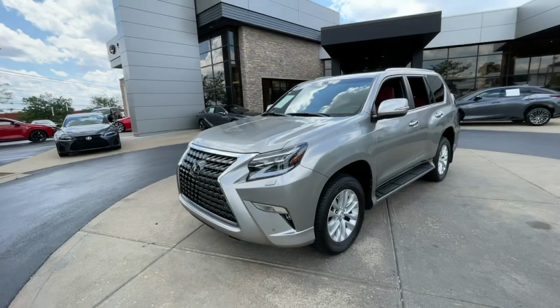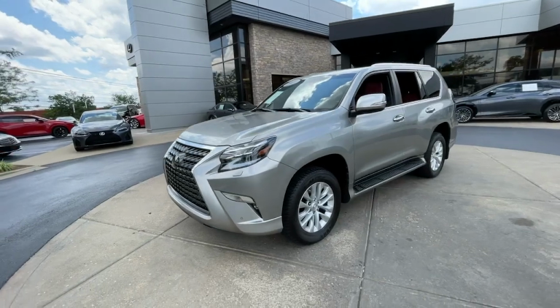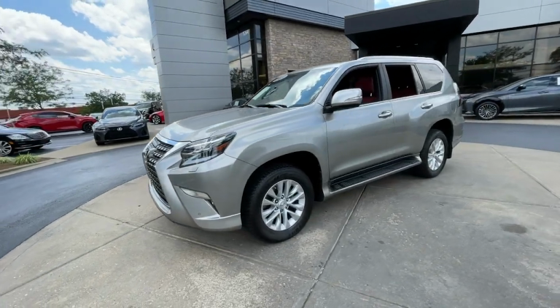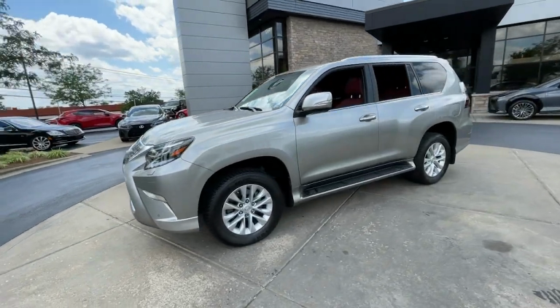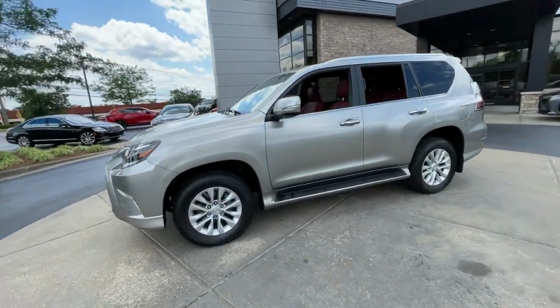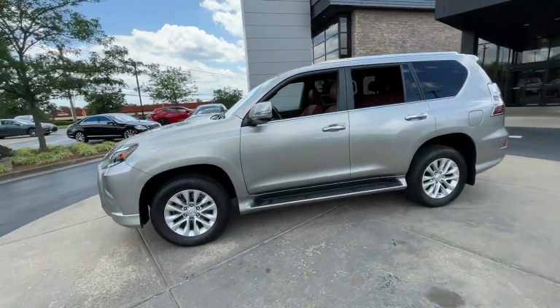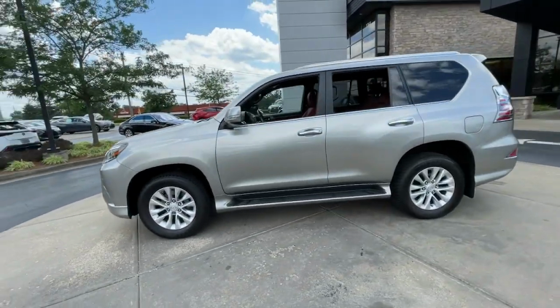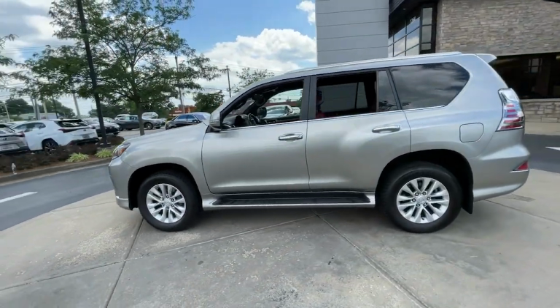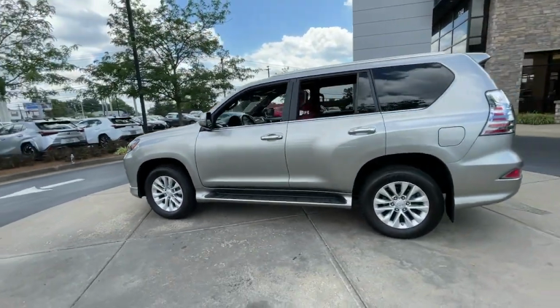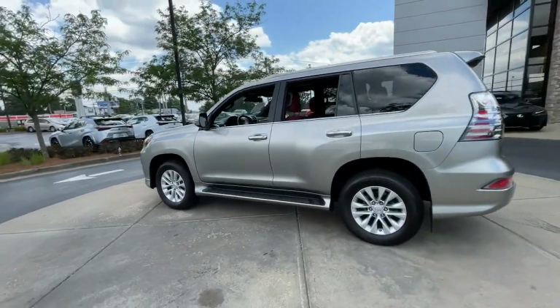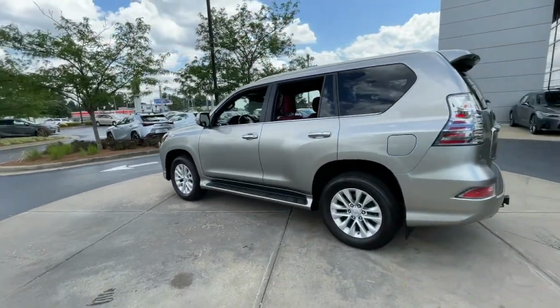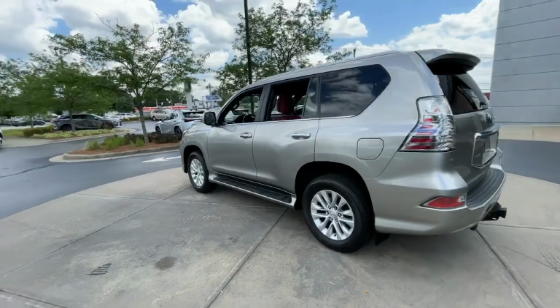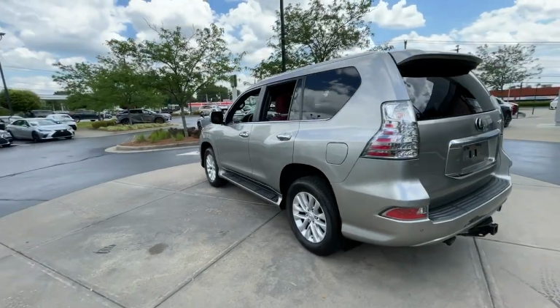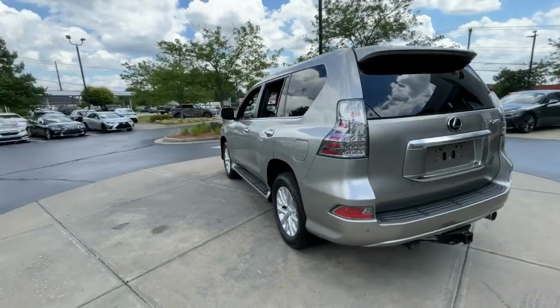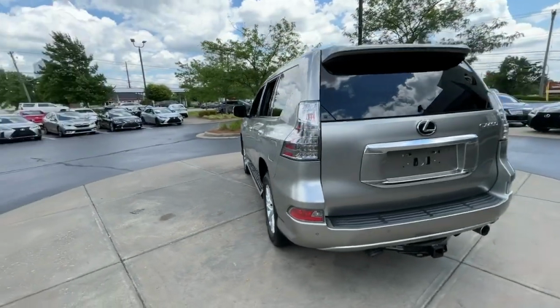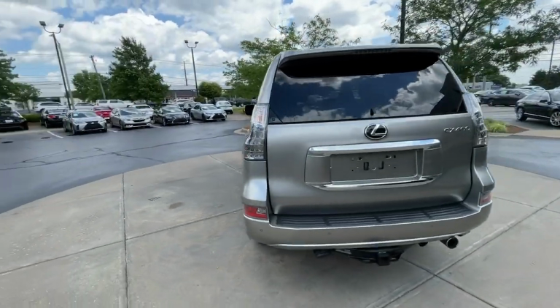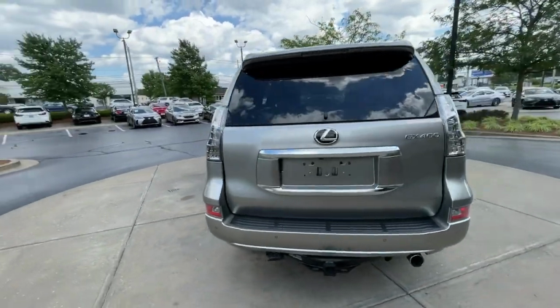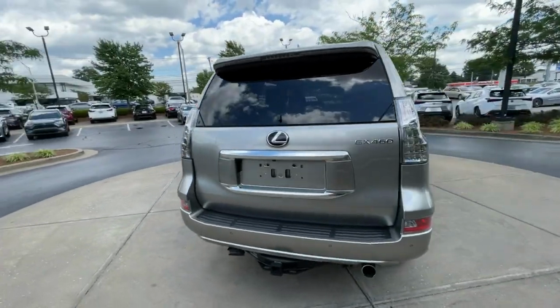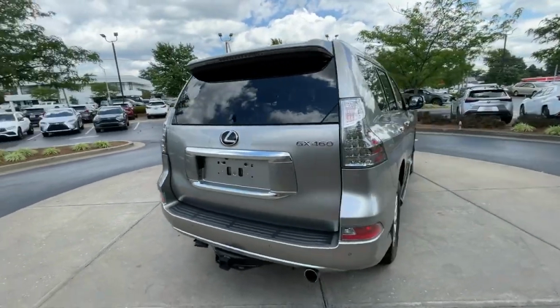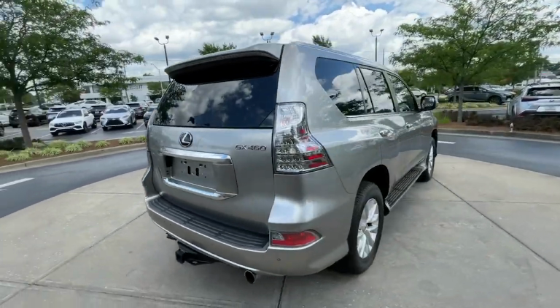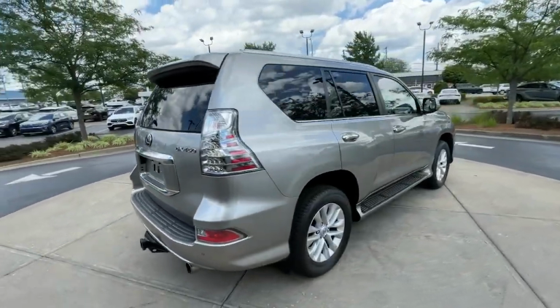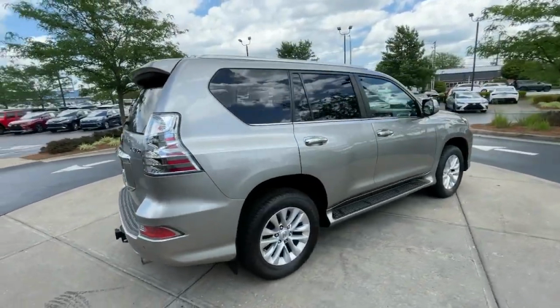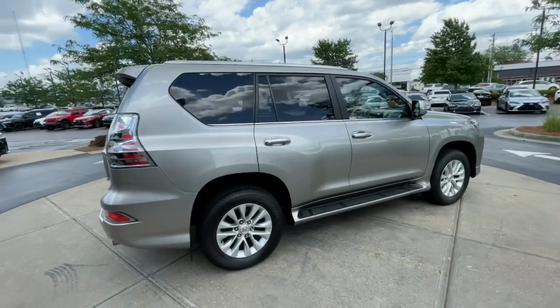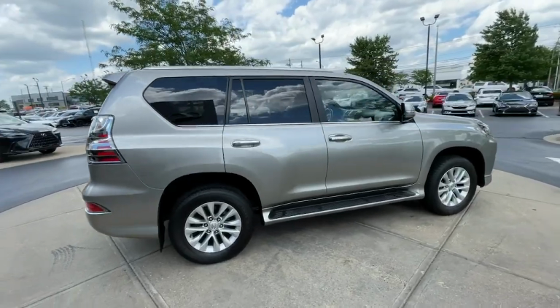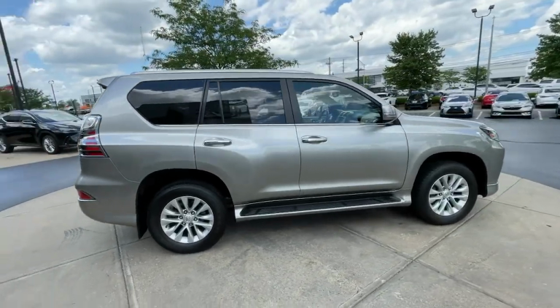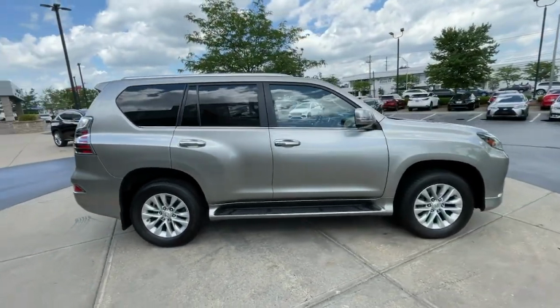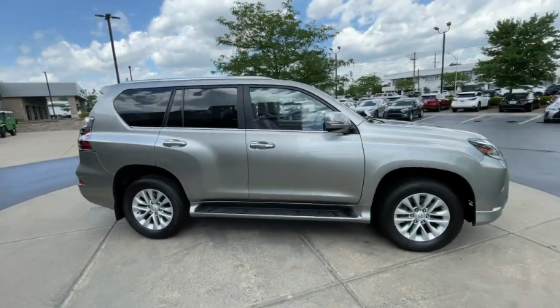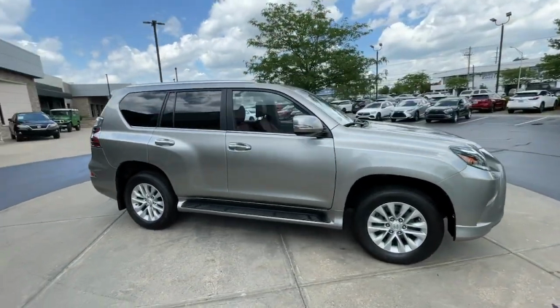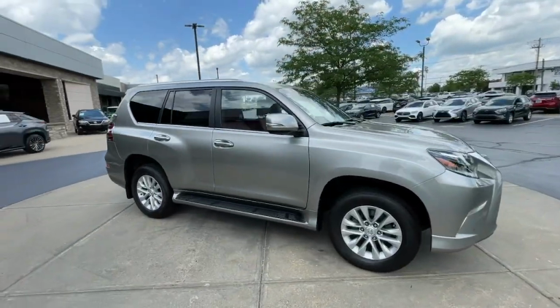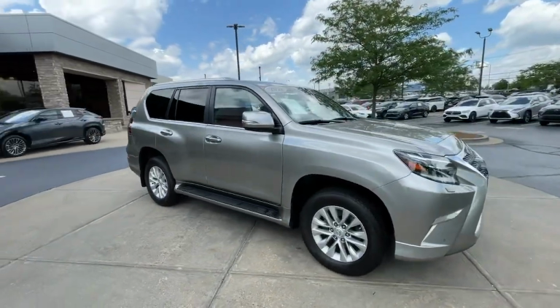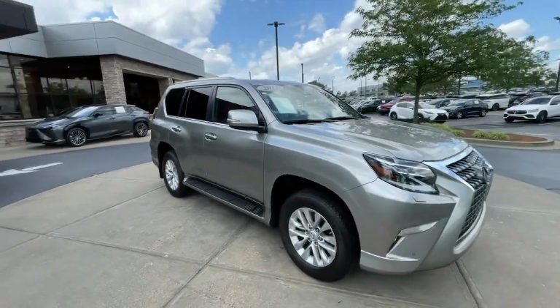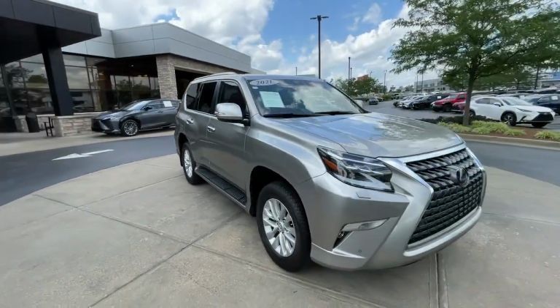Picture yourself in the 2021 Lexus GX. With less than 35,000 miles on the odometer, this vehicle provides excellent value. Here's an intrepid GX that's as comfortable as it is capable.